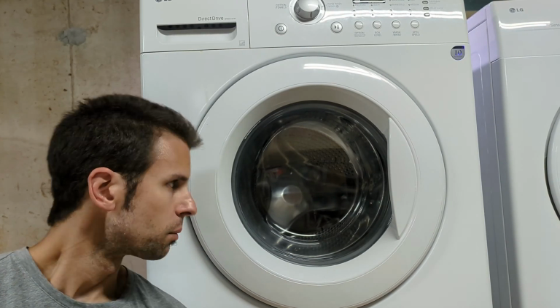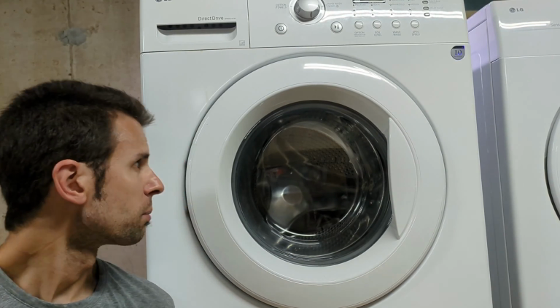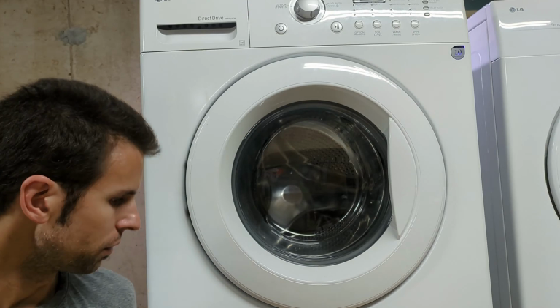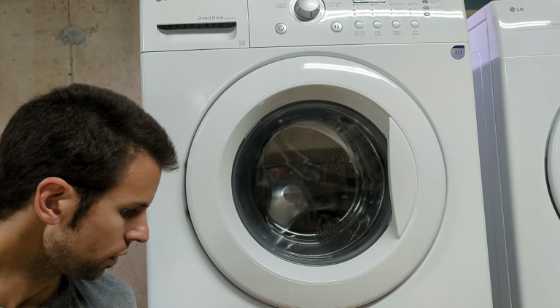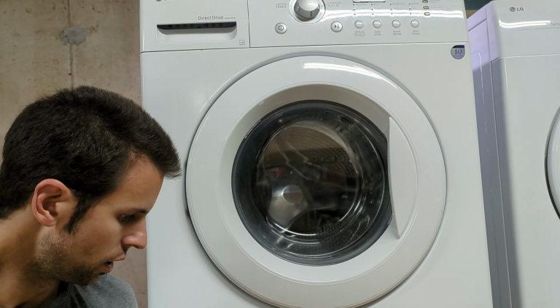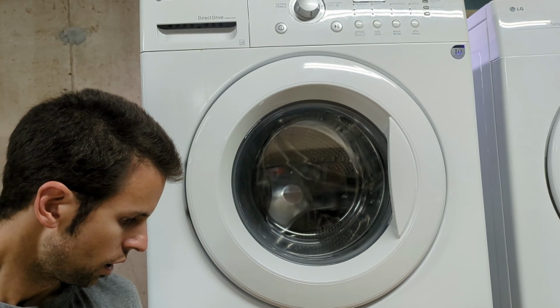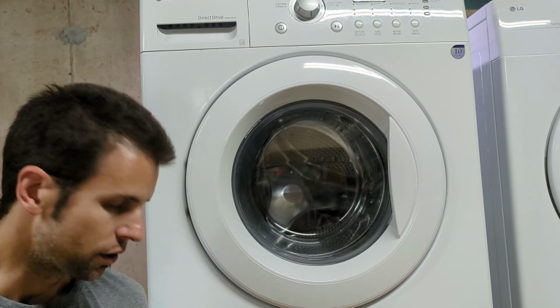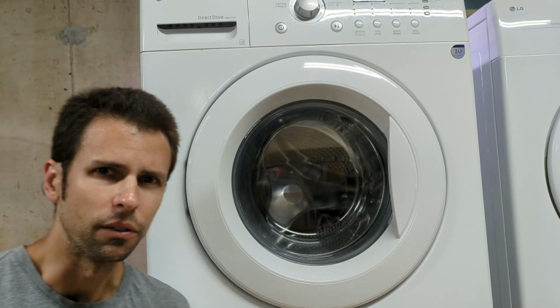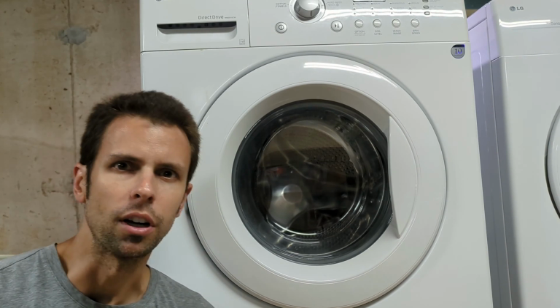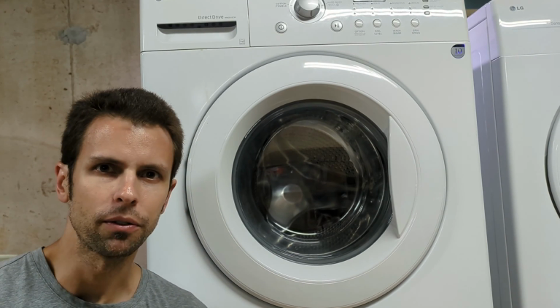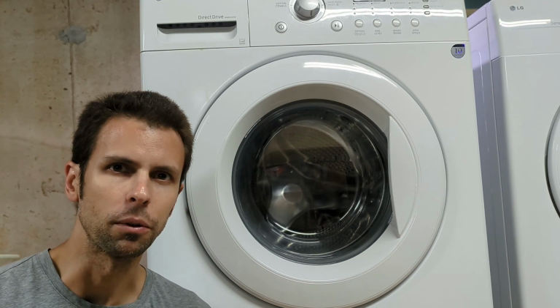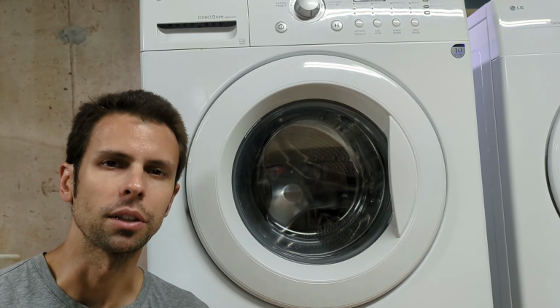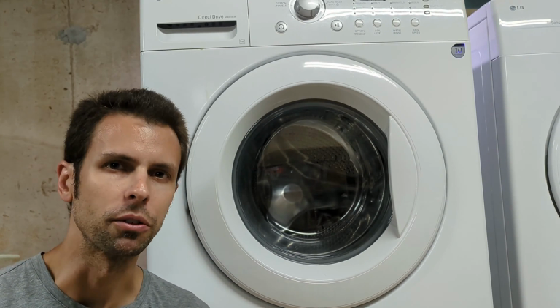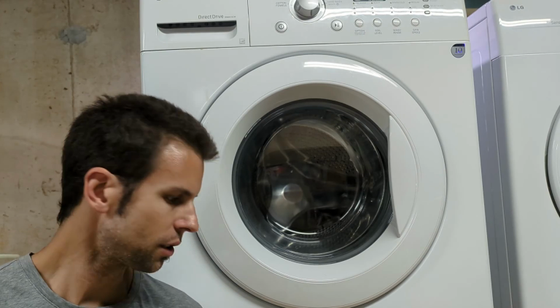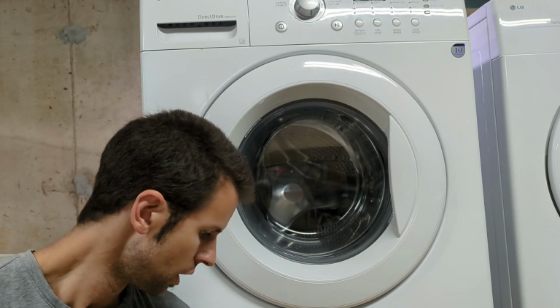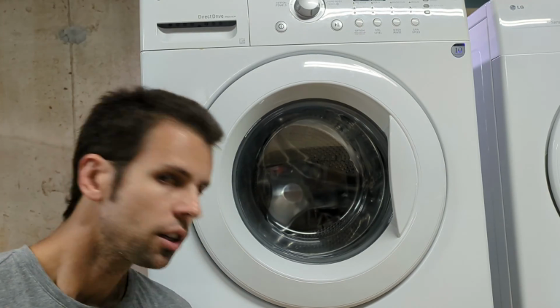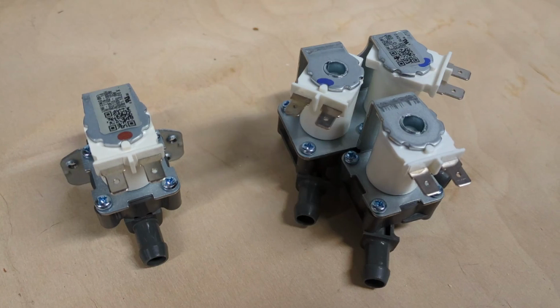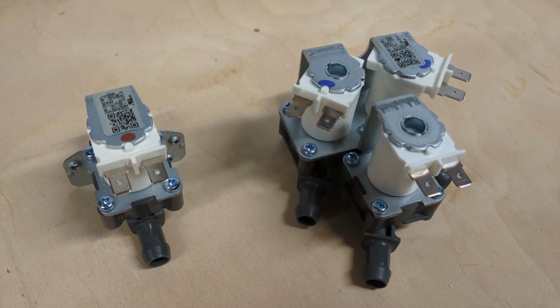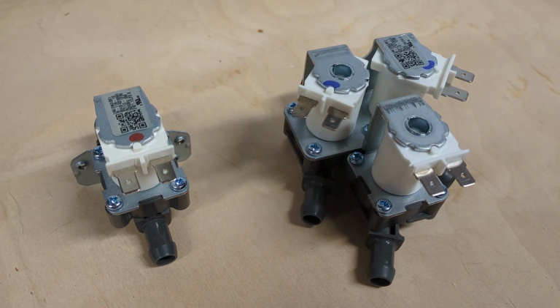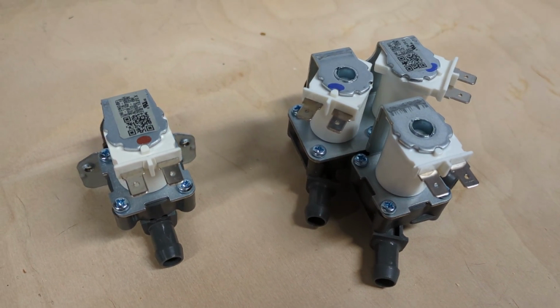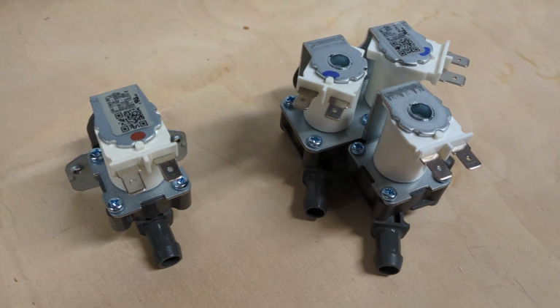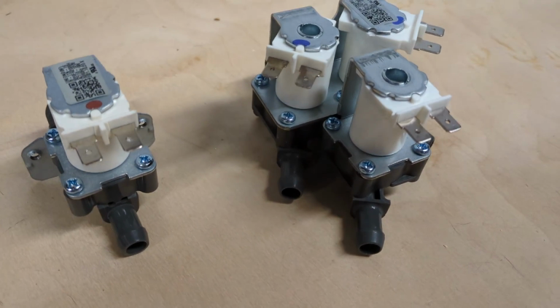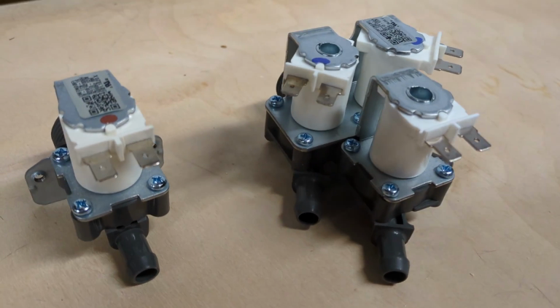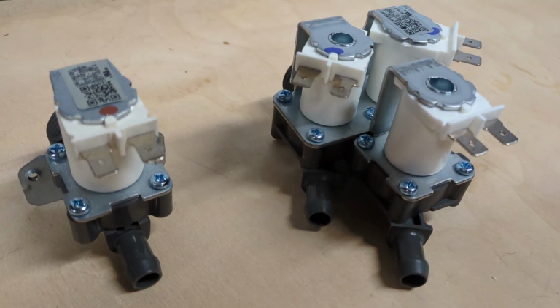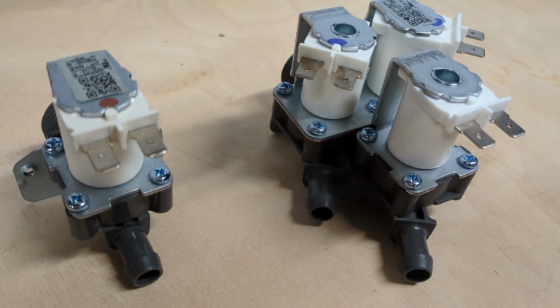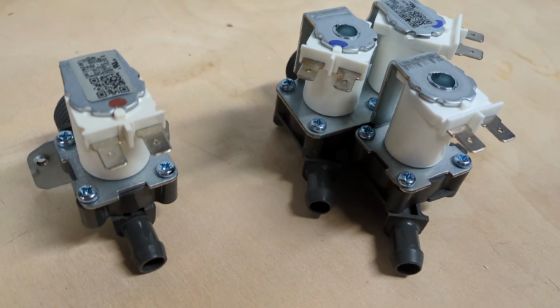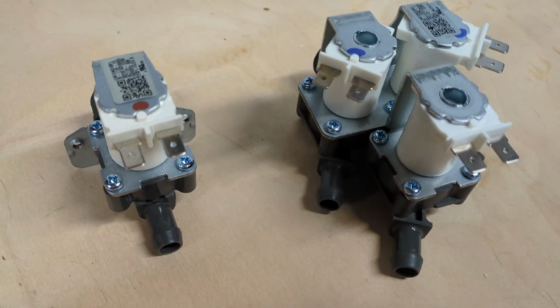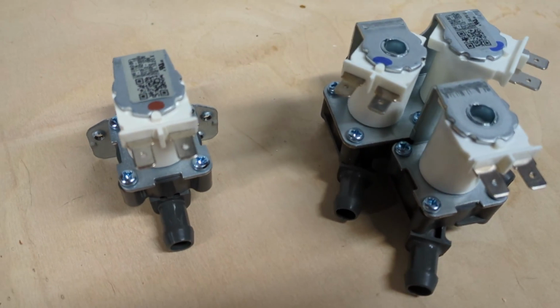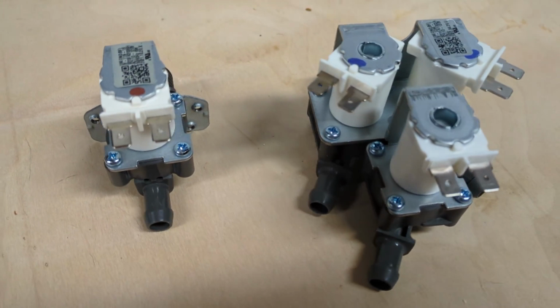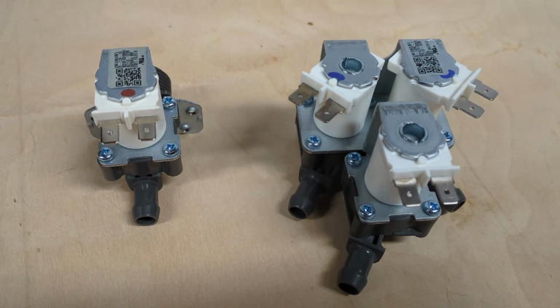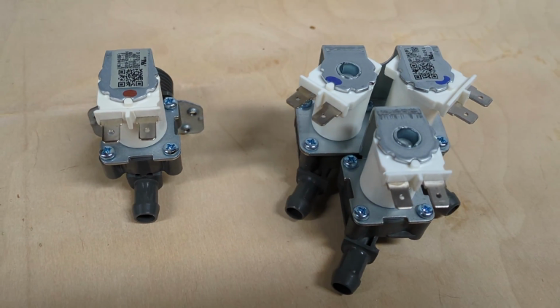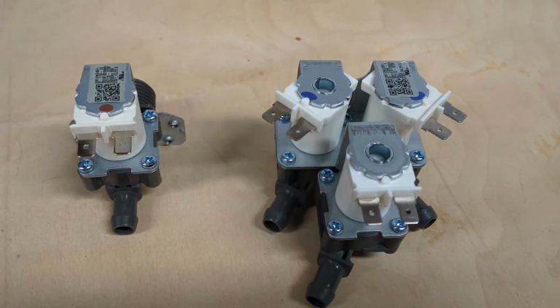This washer is about 12 years old. This is really the first problem that we've had with it where something needs to be replaced. This valve 2-pack was about $24 and amazingly it was delivered same day.